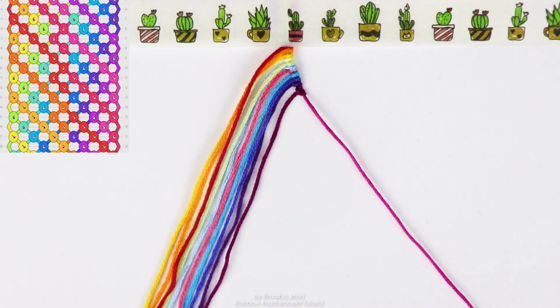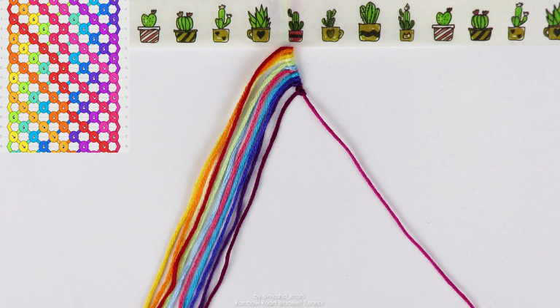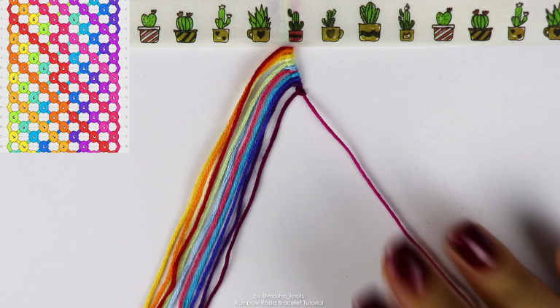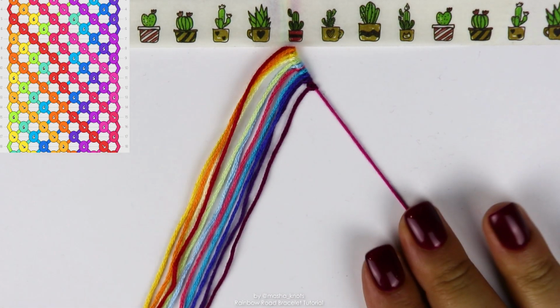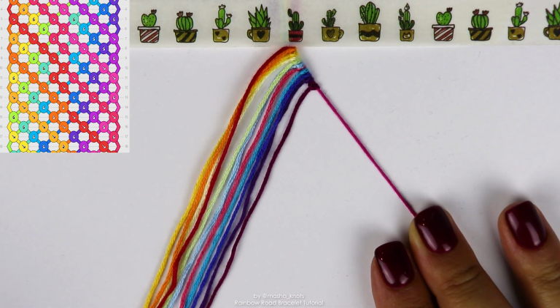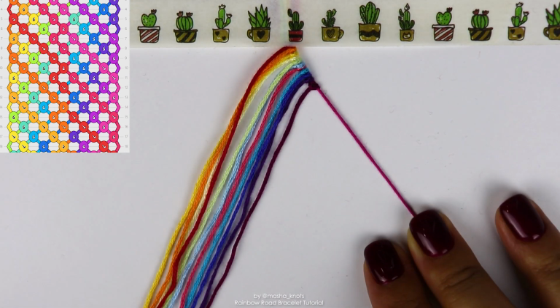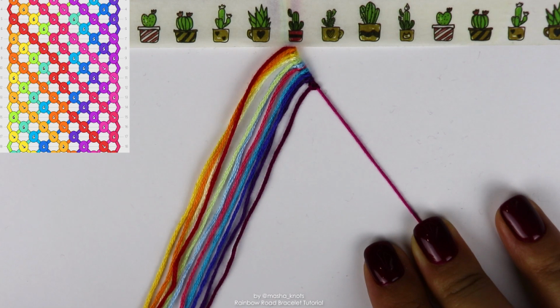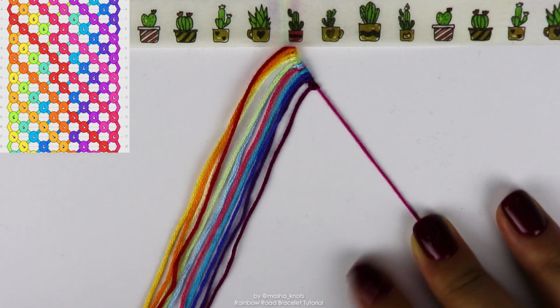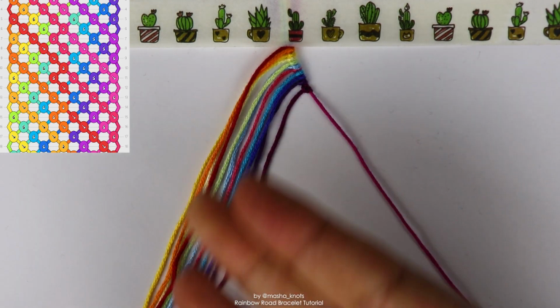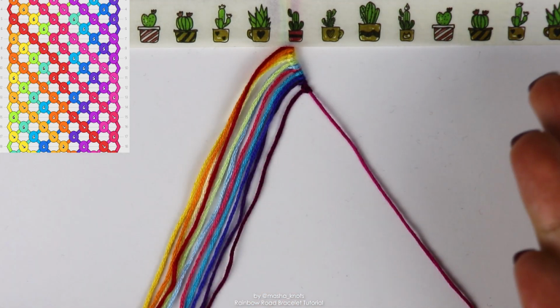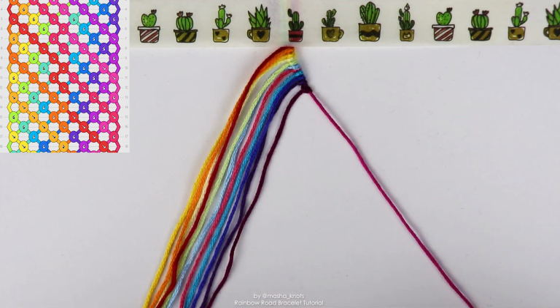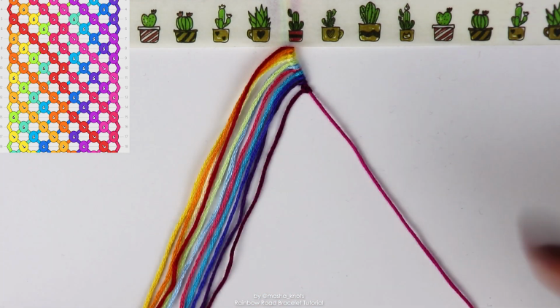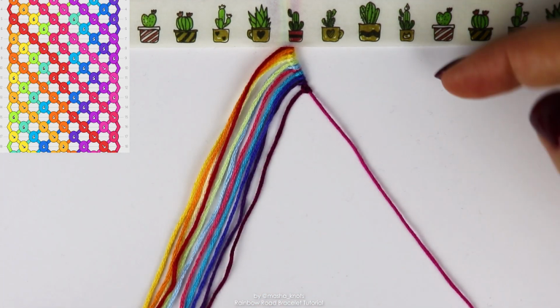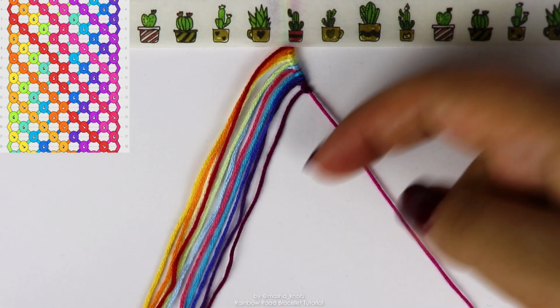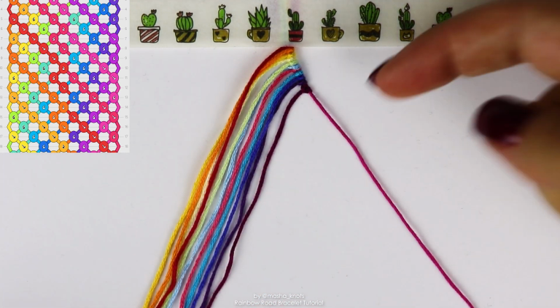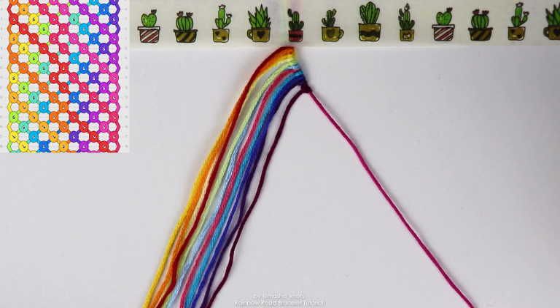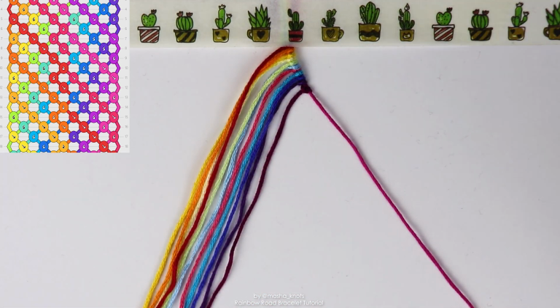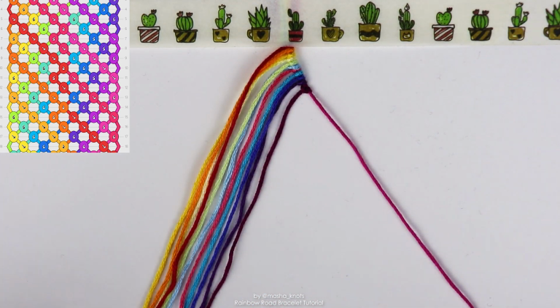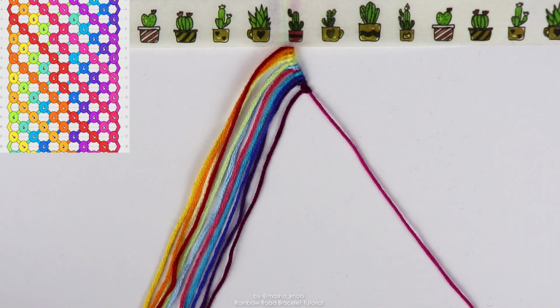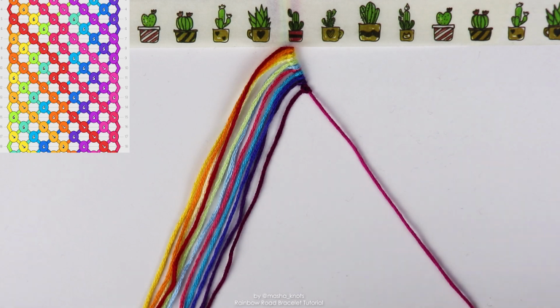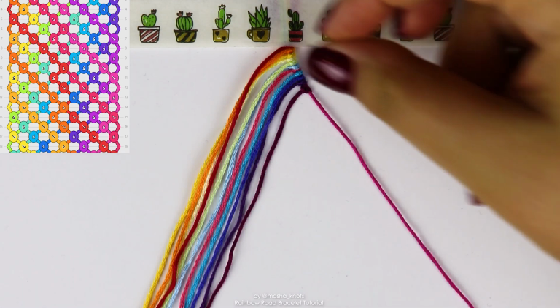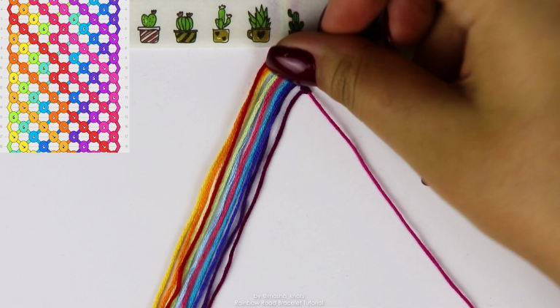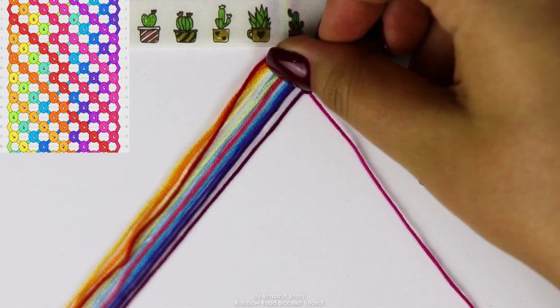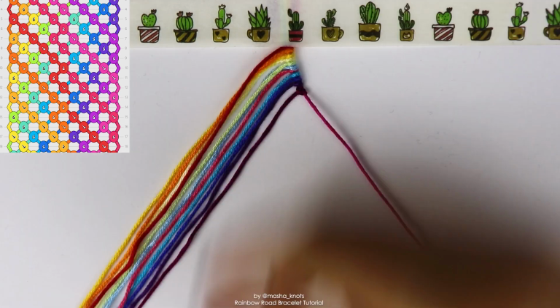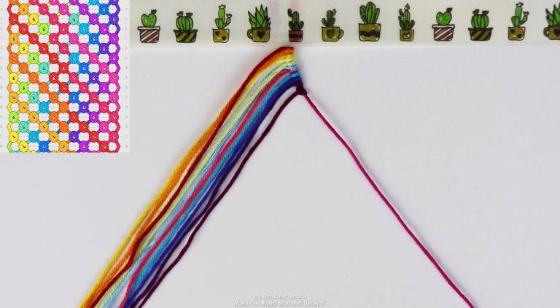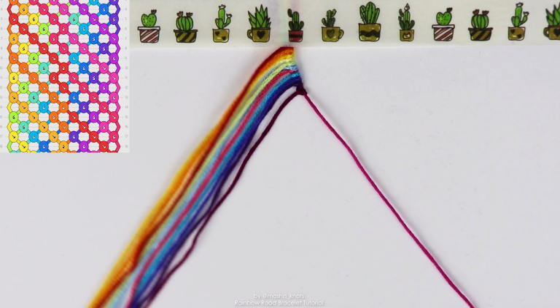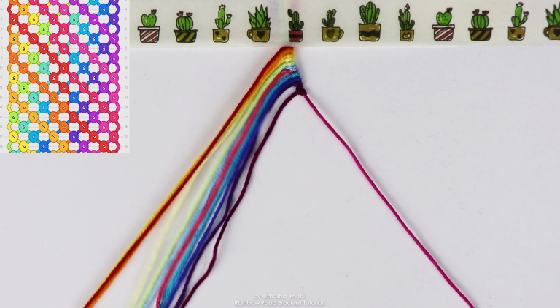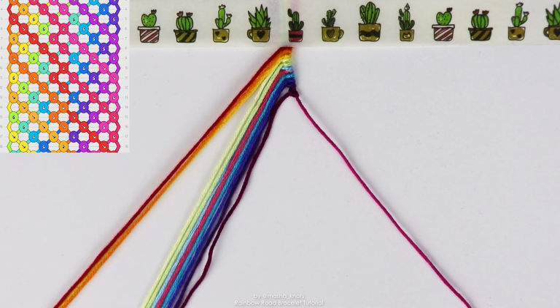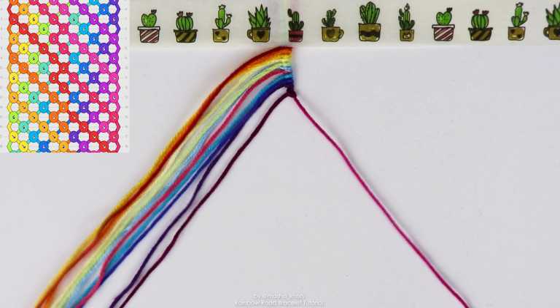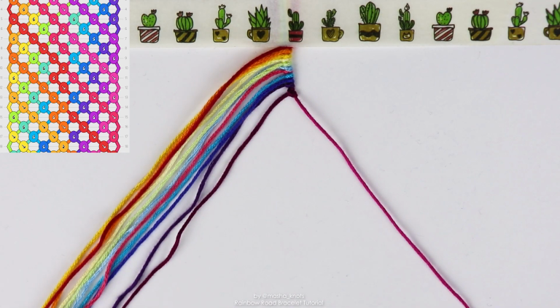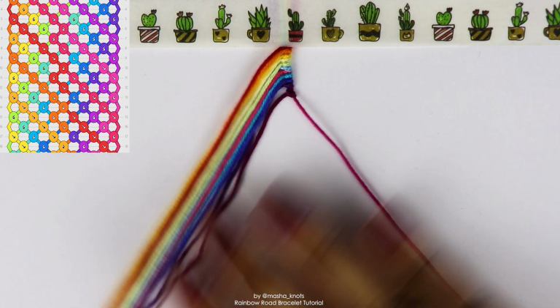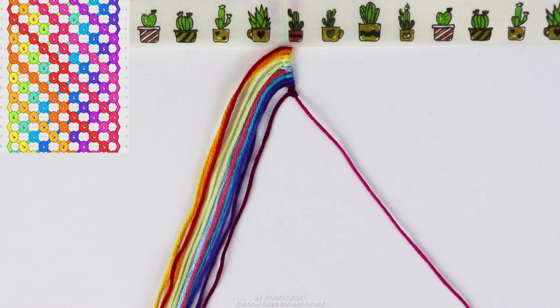Making a half triangle end is just backward knots. Or just forward knots, if you're going to be doing the half triangle end in the opposite direction. But for this bracelet, it's just backward knots. It's really easy, which is why I wanted to show you, because I want to encourage you to try it if you've never done it before.